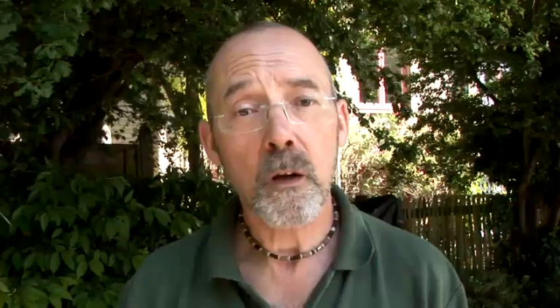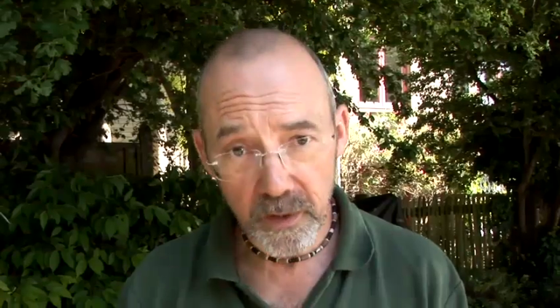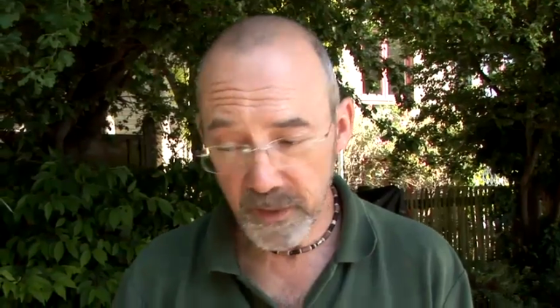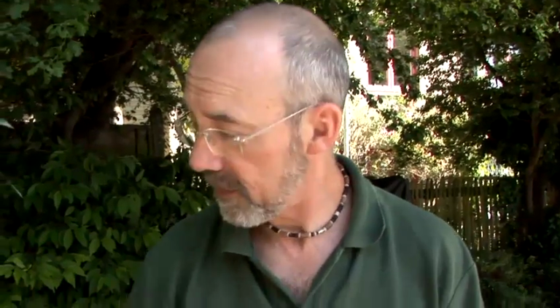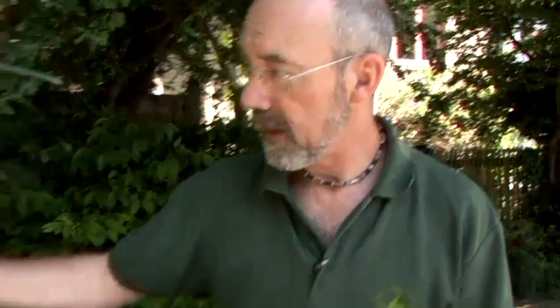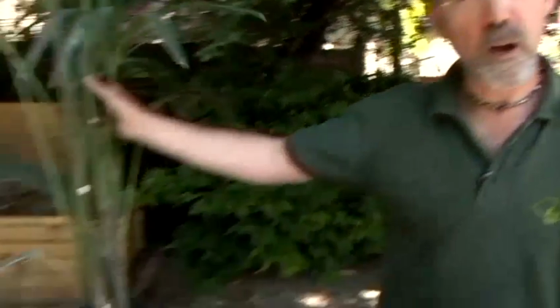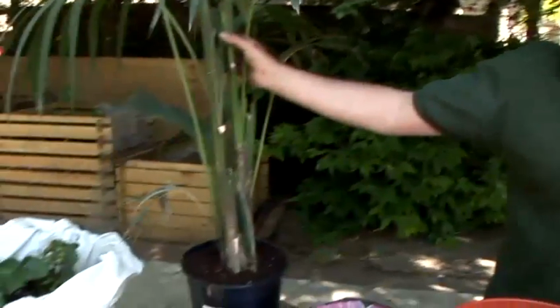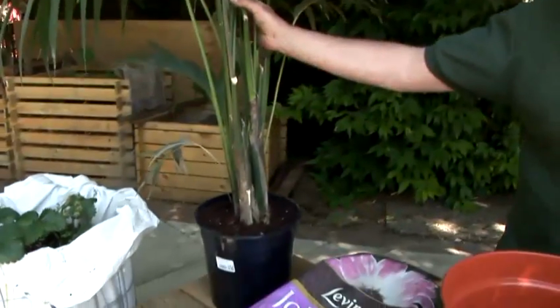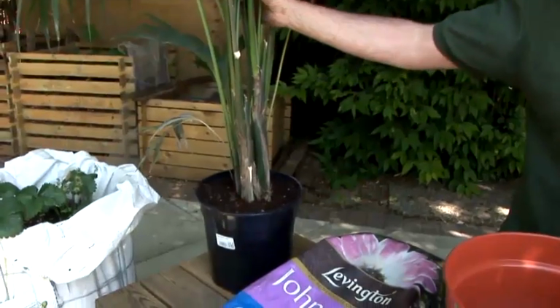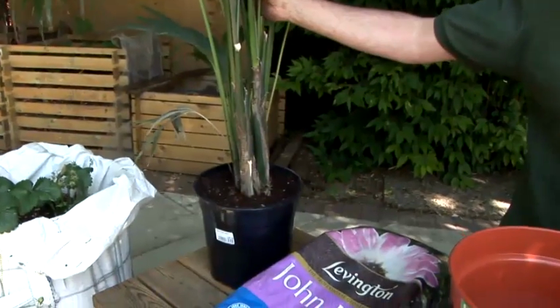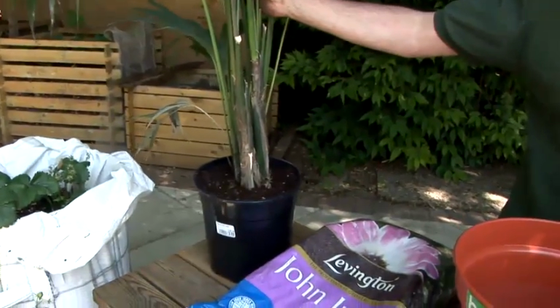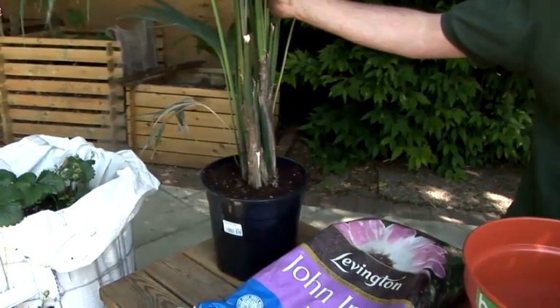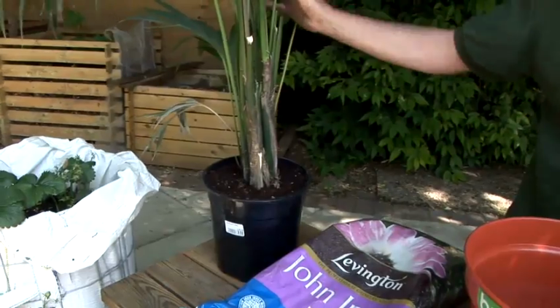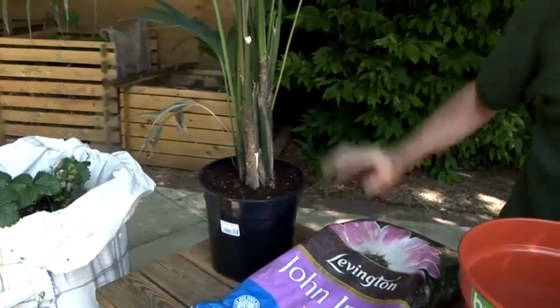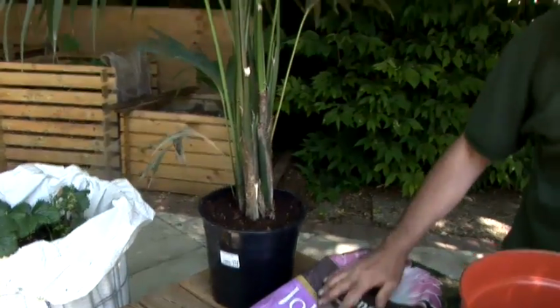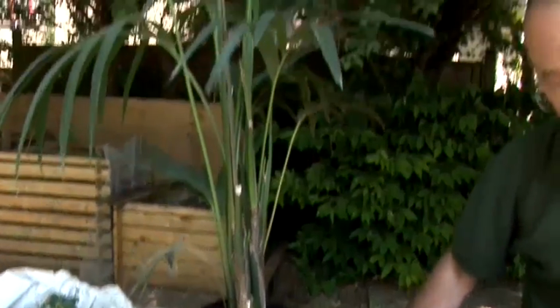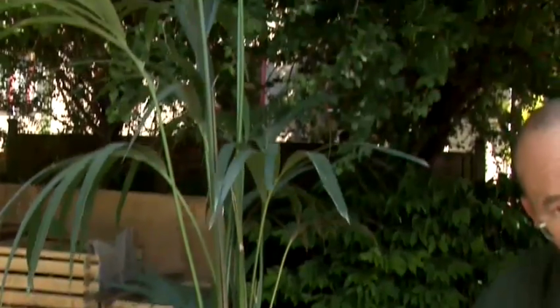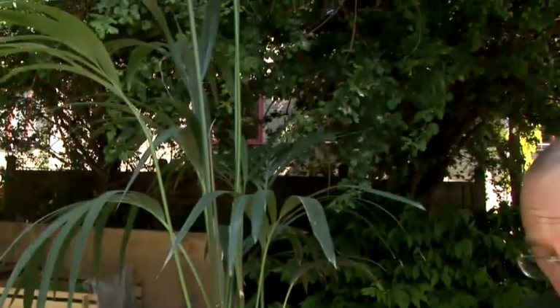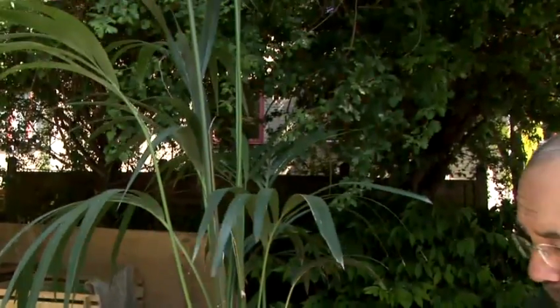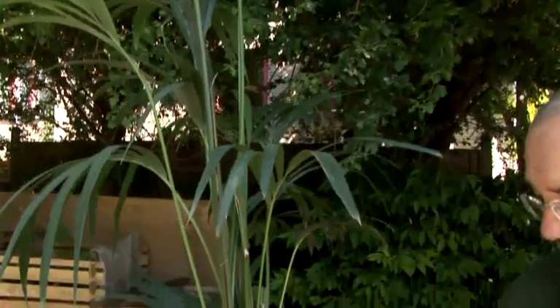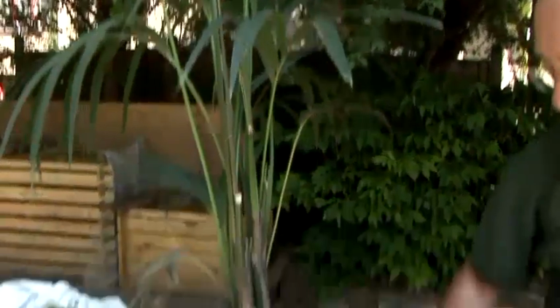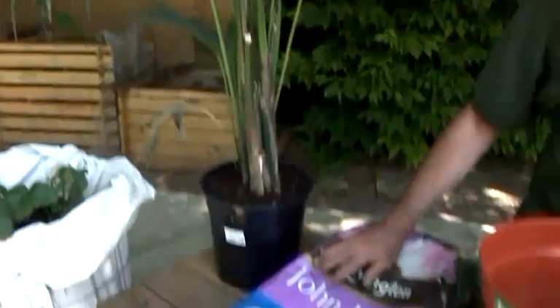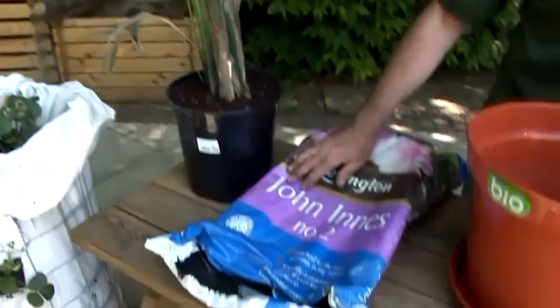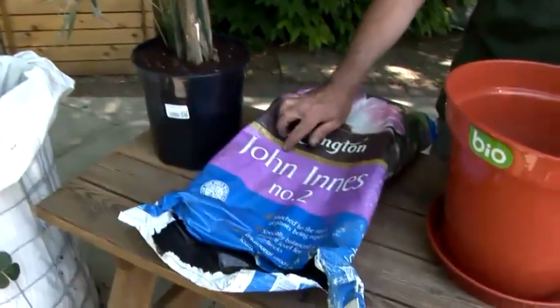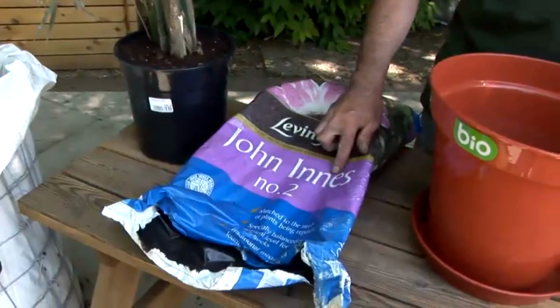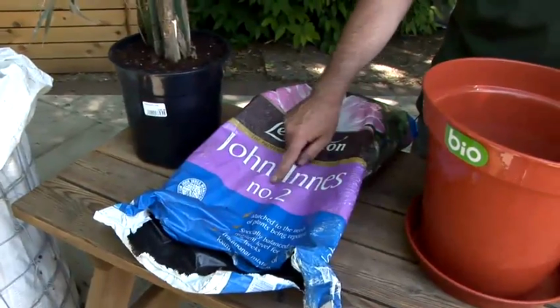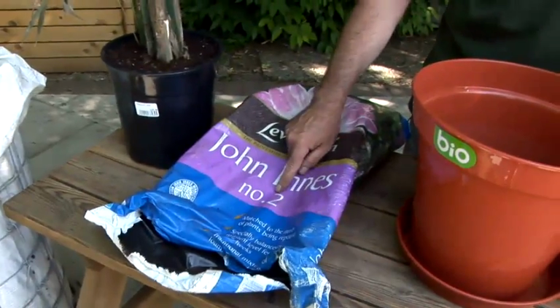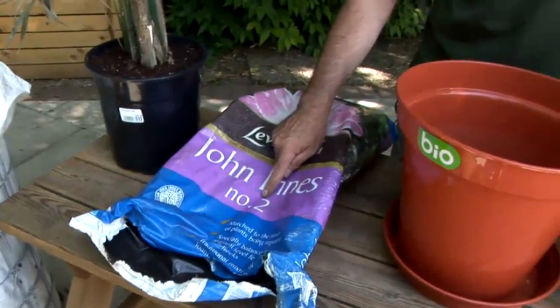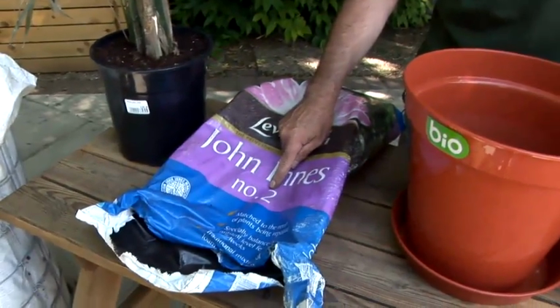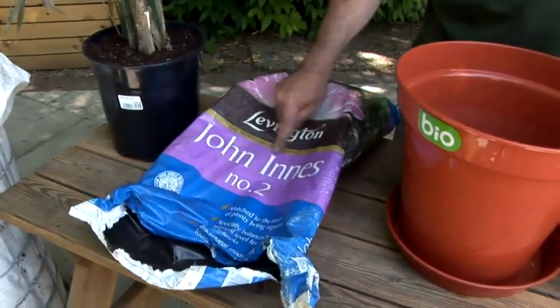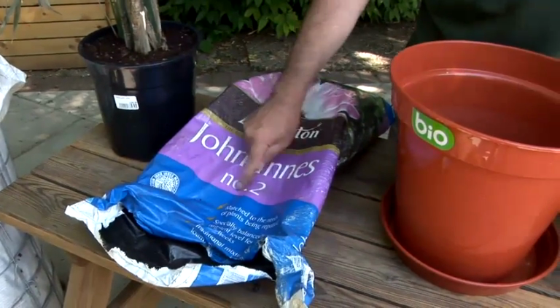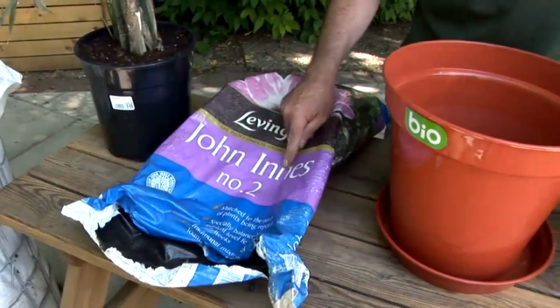What you need for this is the houseplants — and here we have a Kentia palm. You need a potting compost, and here we have John Innes potting compost number two. This is a recipe.